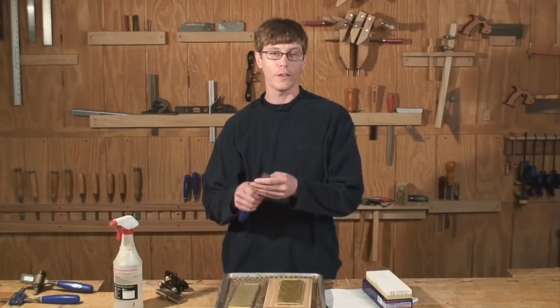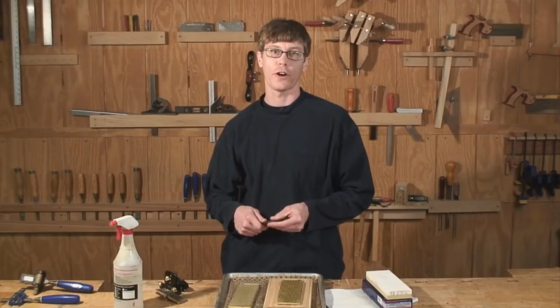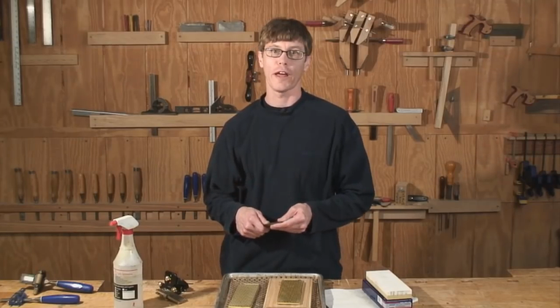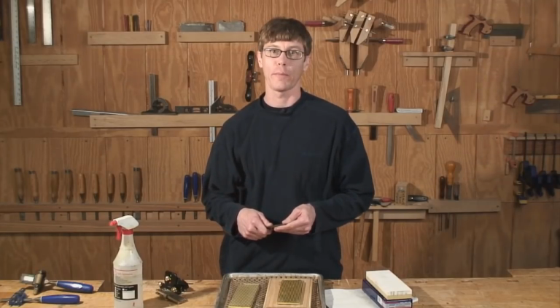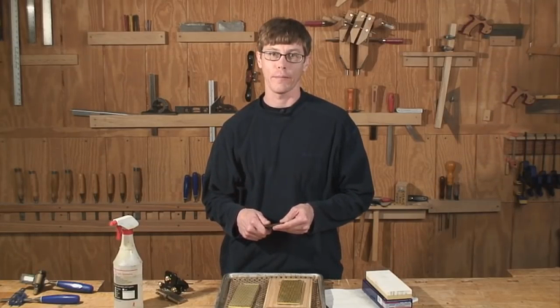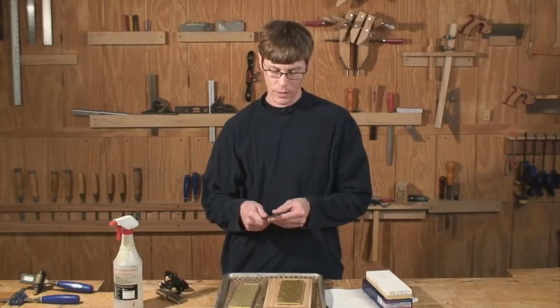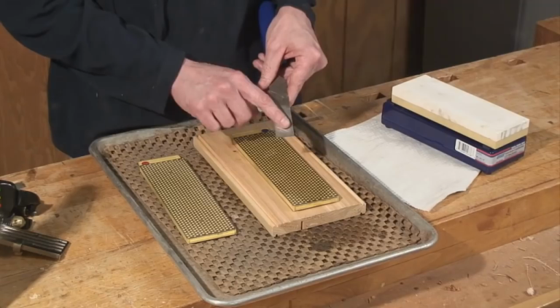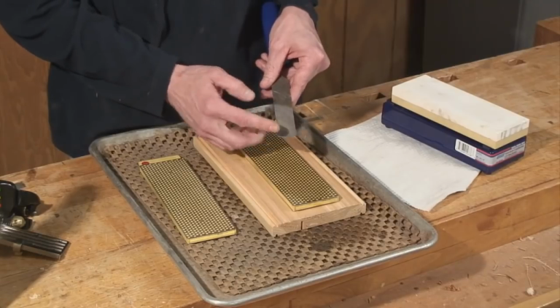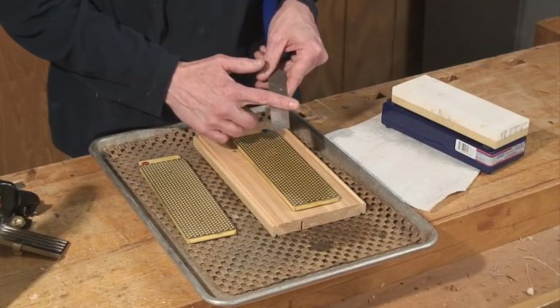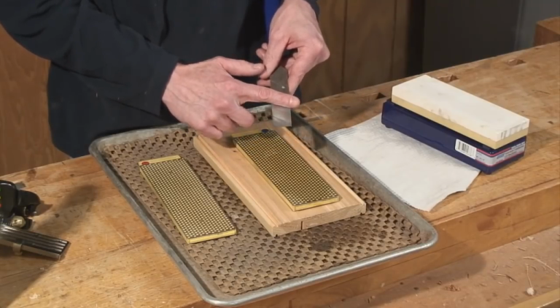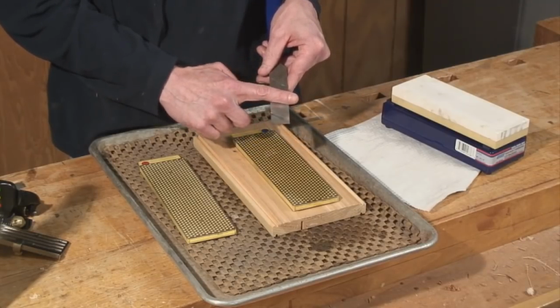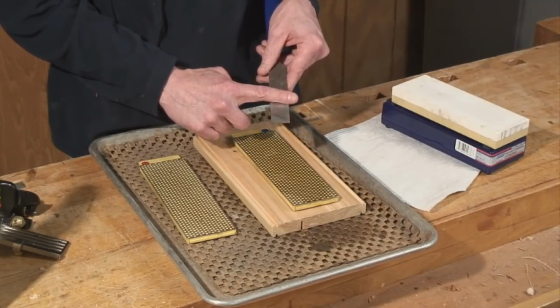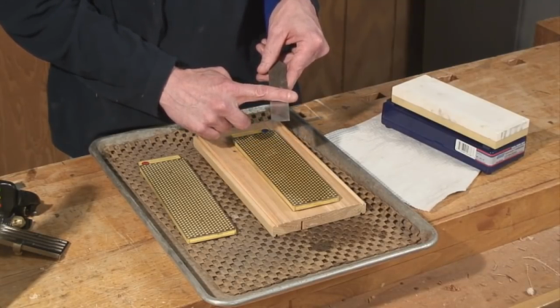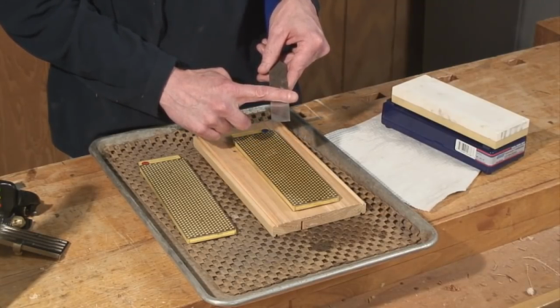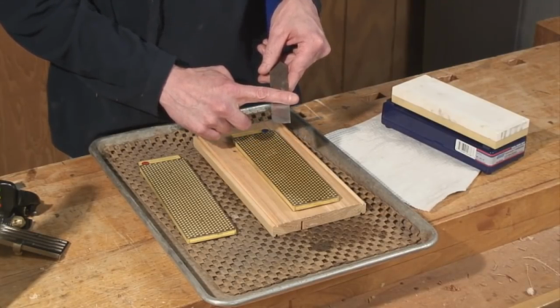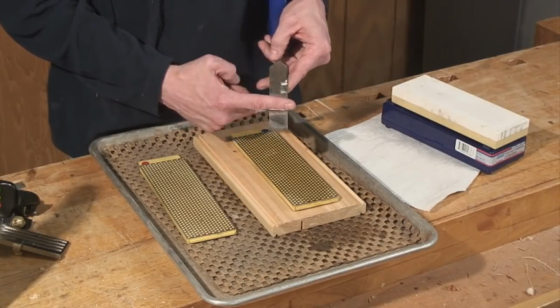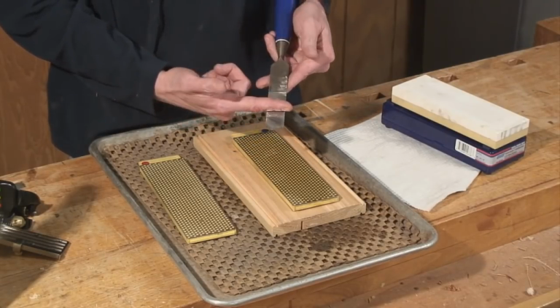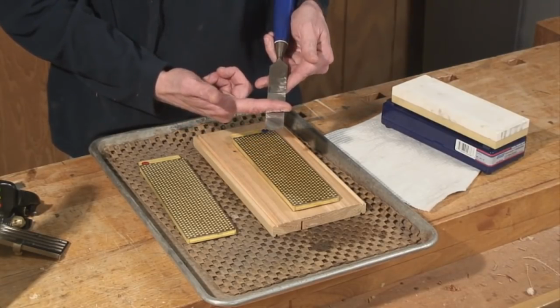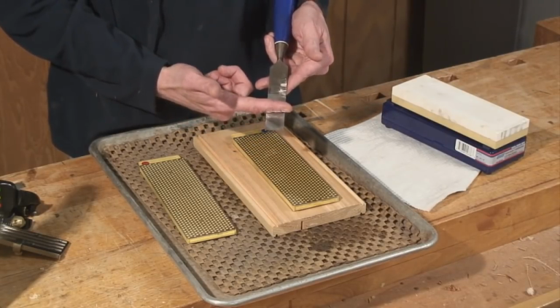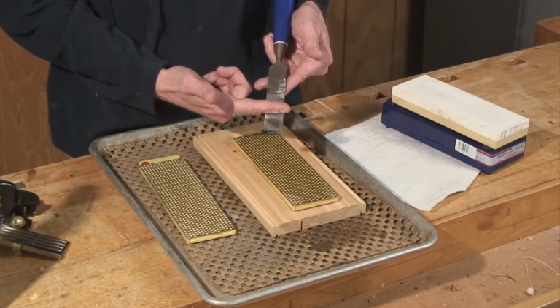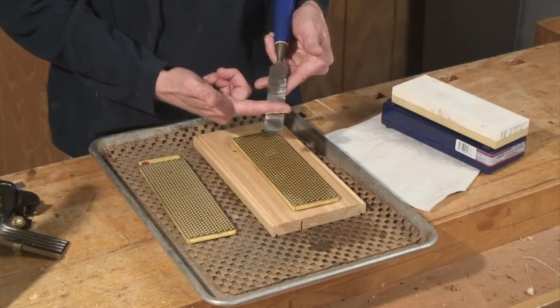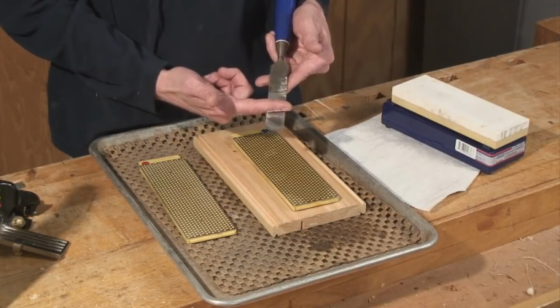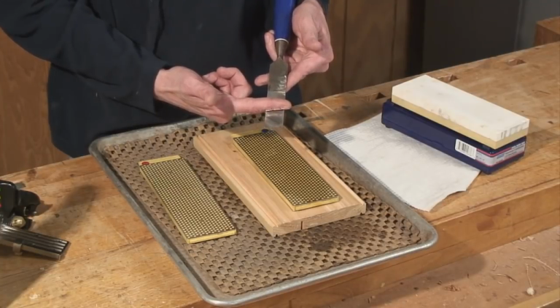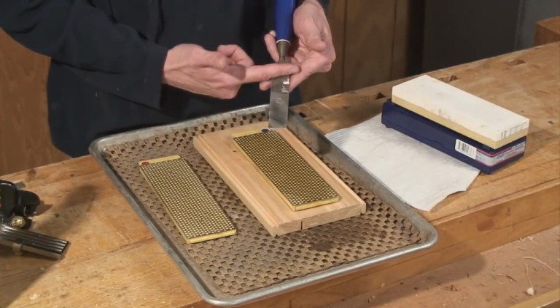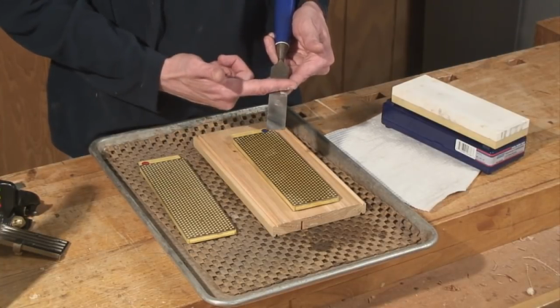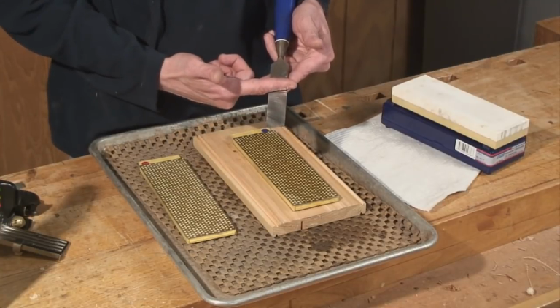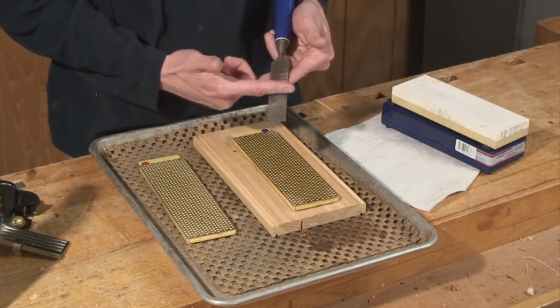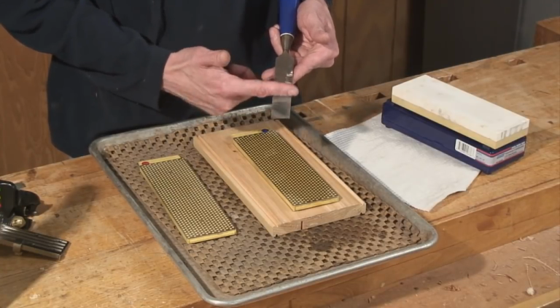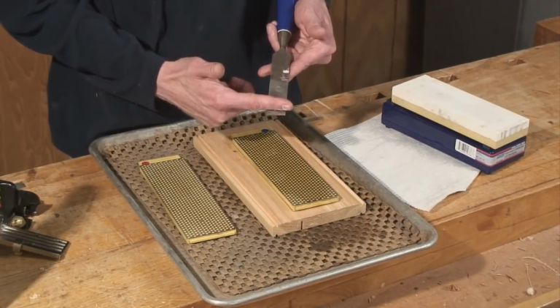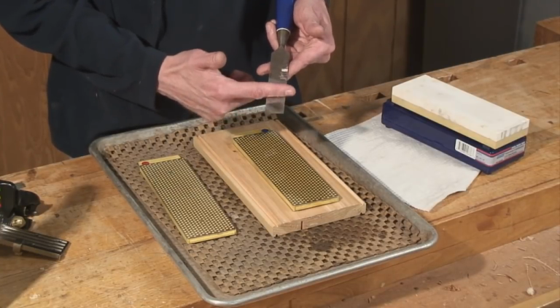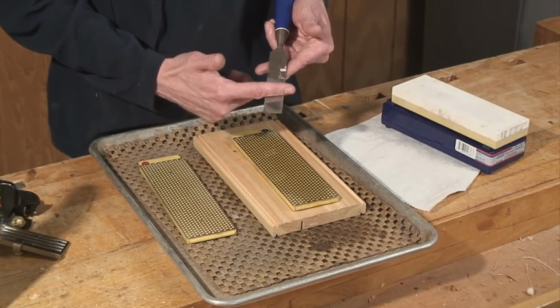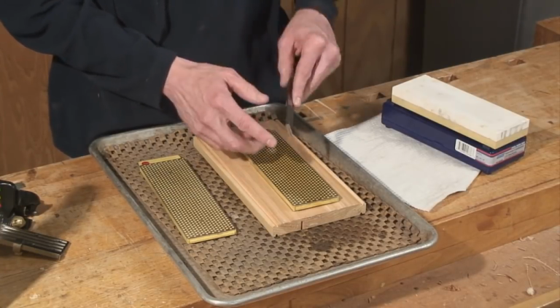Let's get started with flattening the back. On new chisels you want to do it up about an inch. If you sharpen beyond that point as your chisel wears, you'll need to re-flatten it. But I'm just going to do this lower part here.